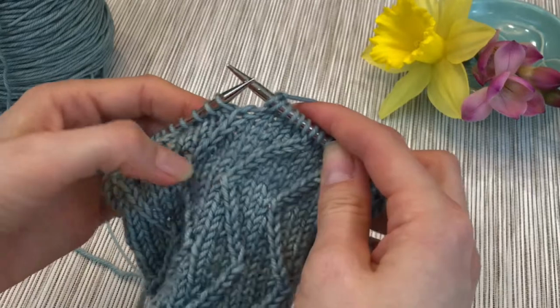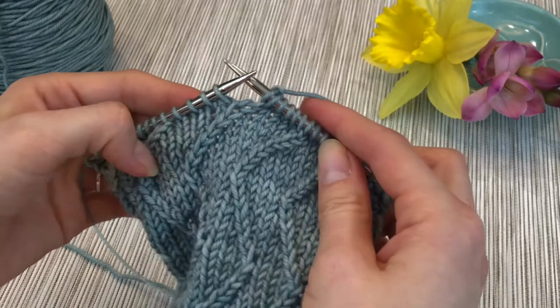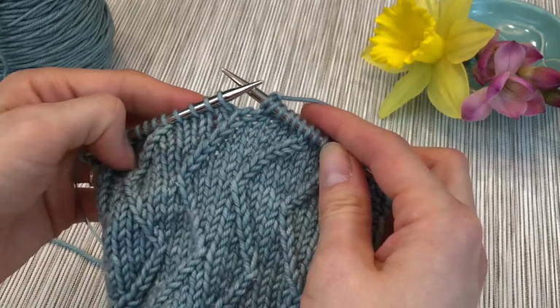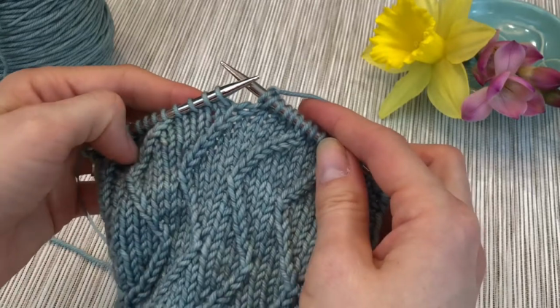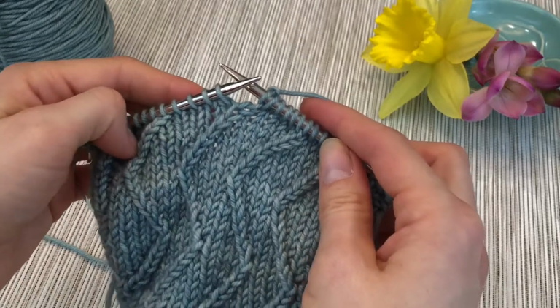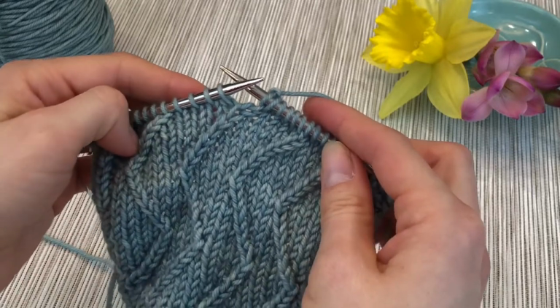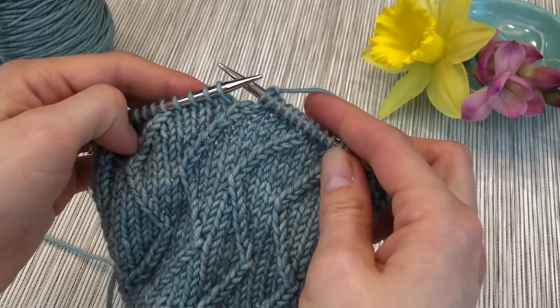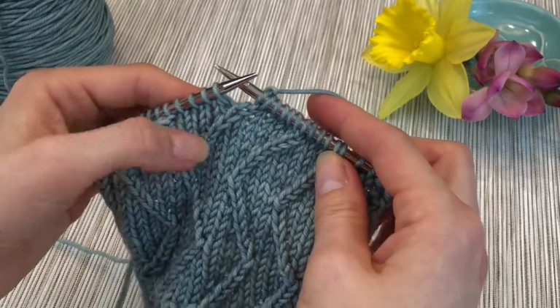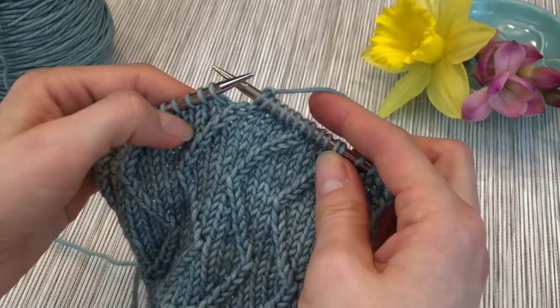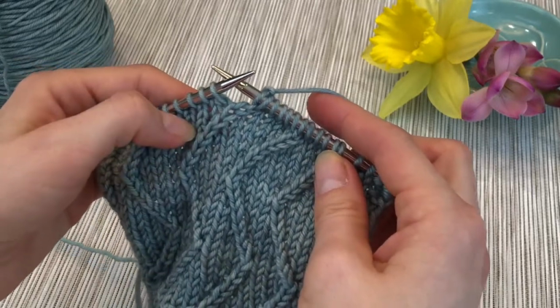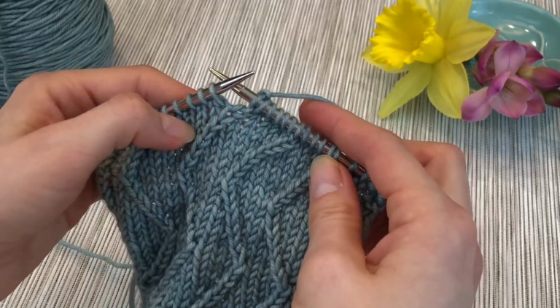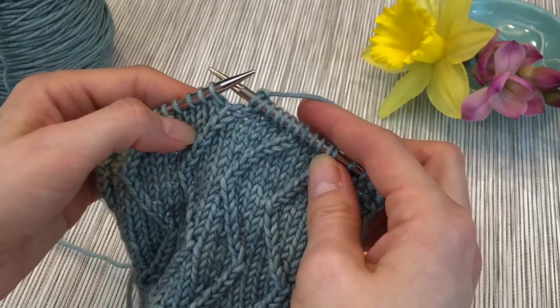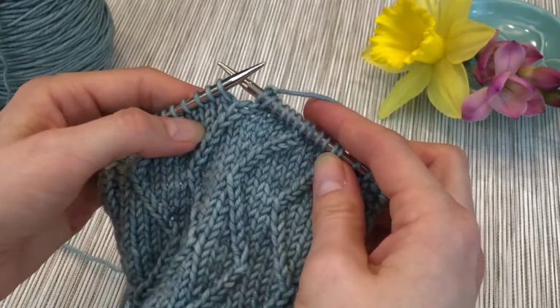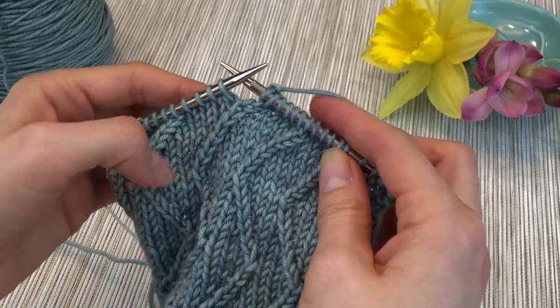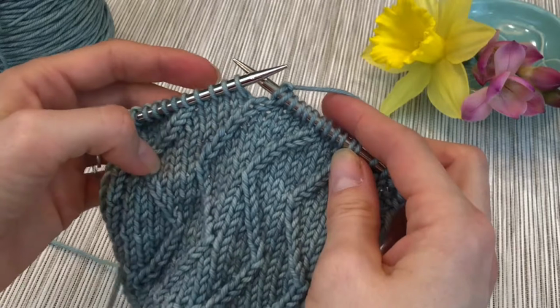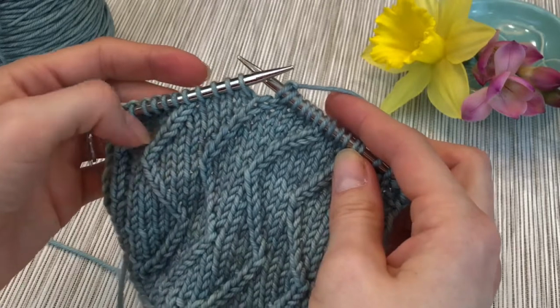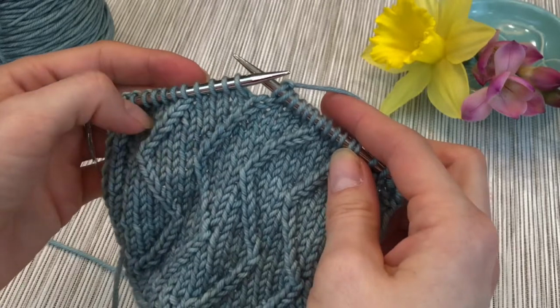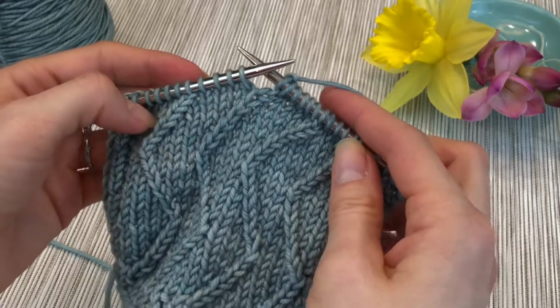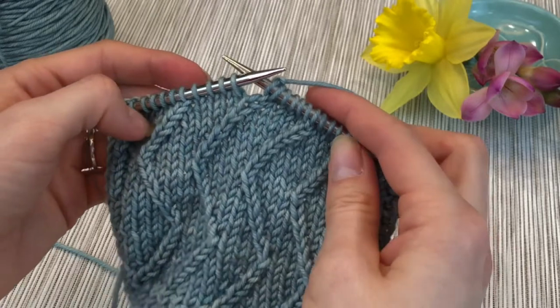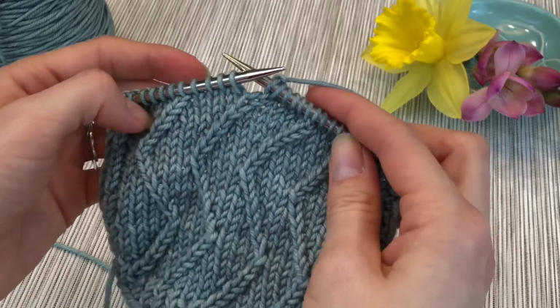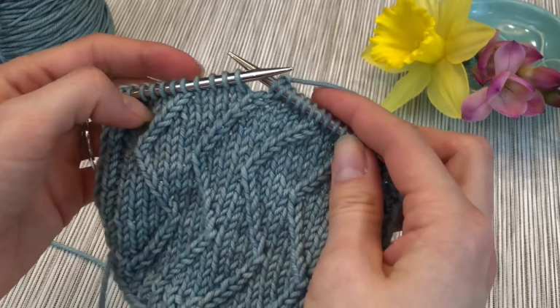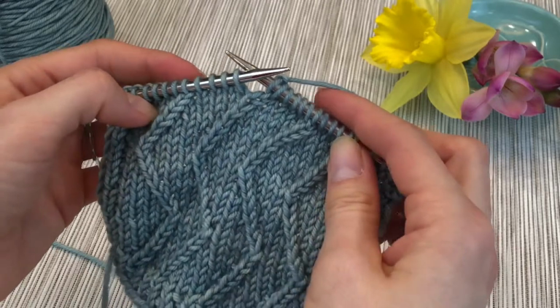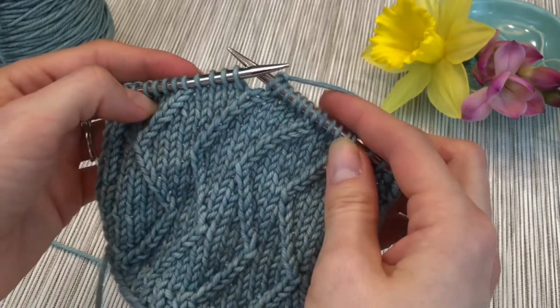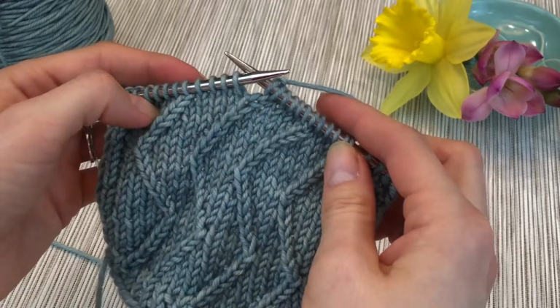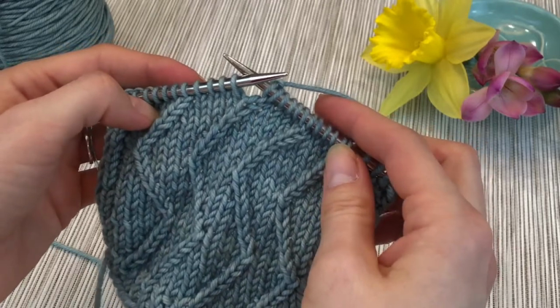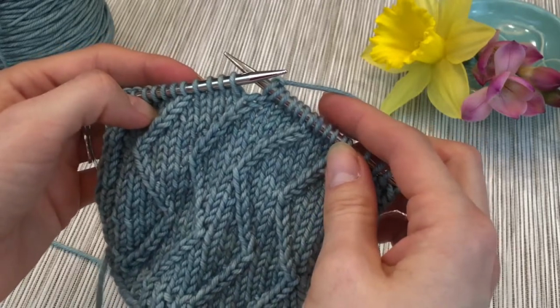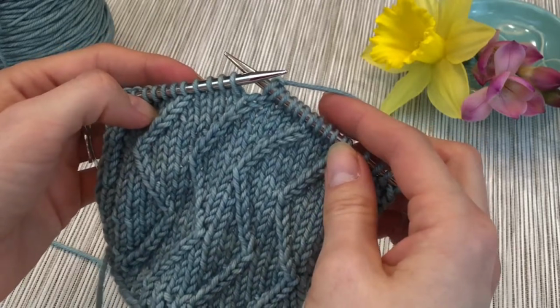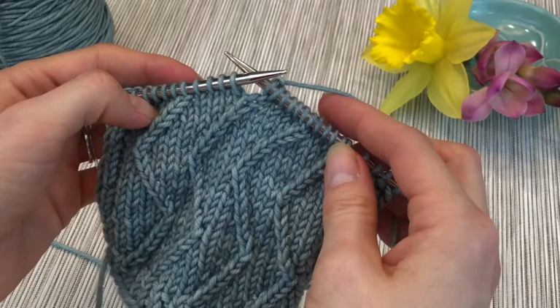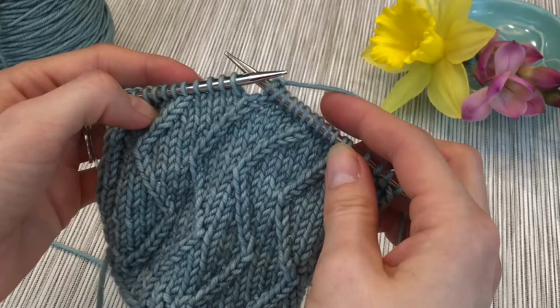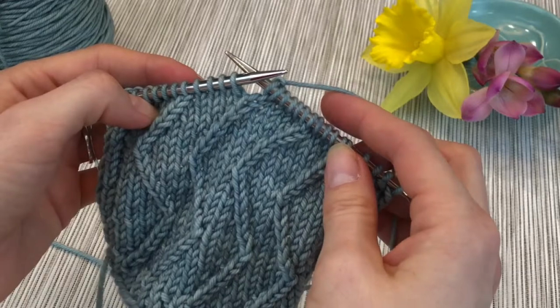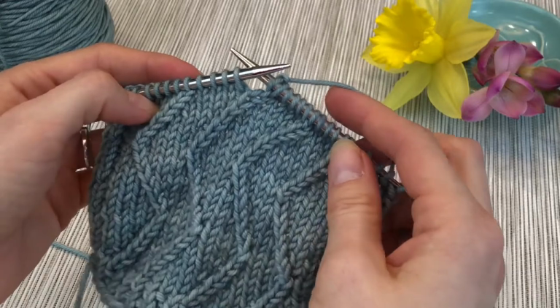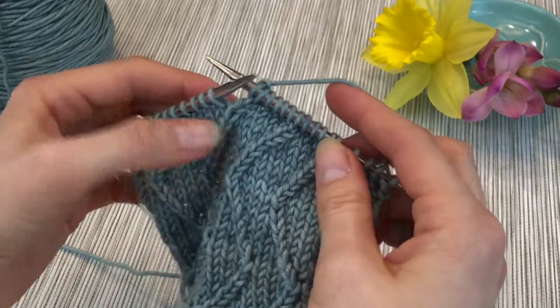So that's the right twist. It's pretty easy to do once you've done it a couple times. In my next video, I'll show you how to do the left twist. There's a full tutorial on my website — just go to chicorysticks.com/tutorials. Thanks for watching.